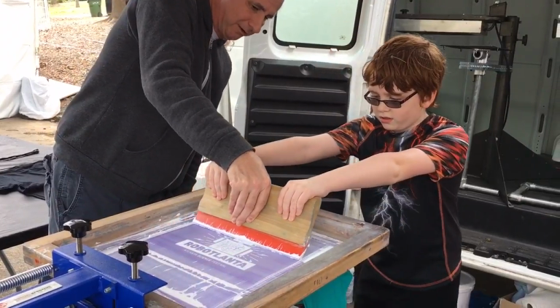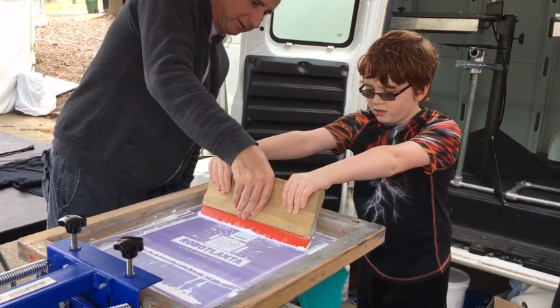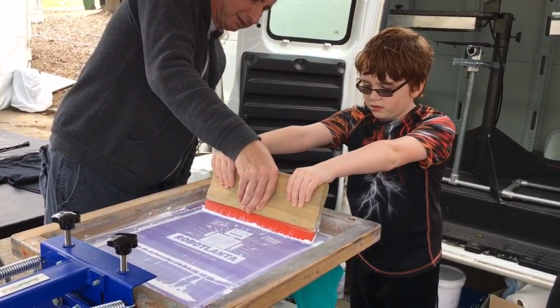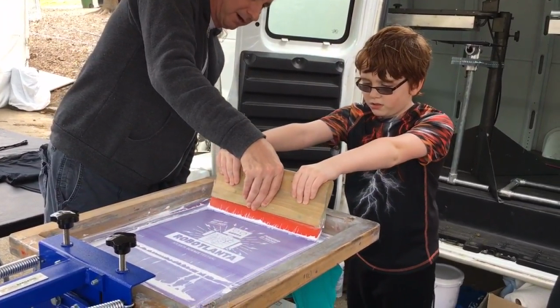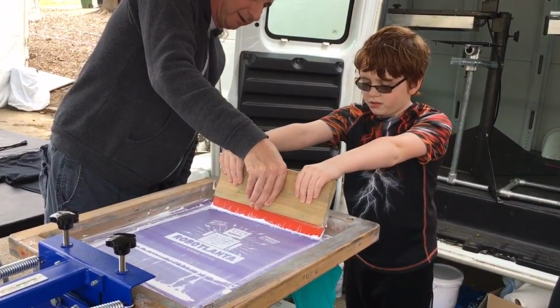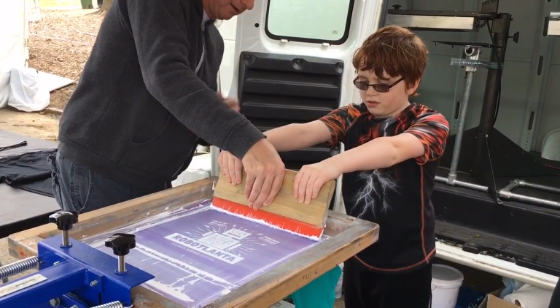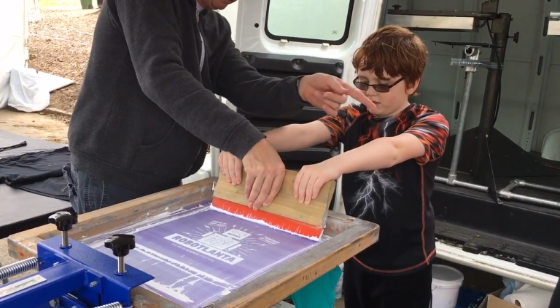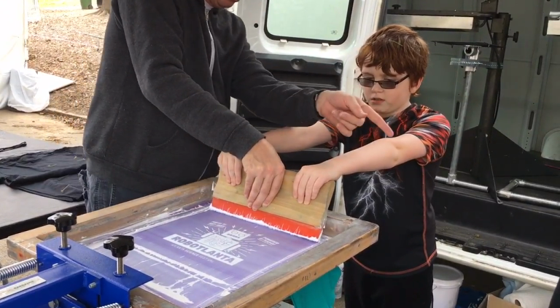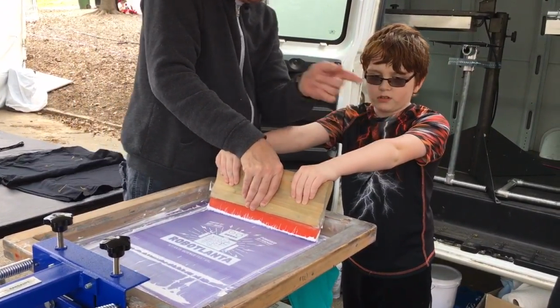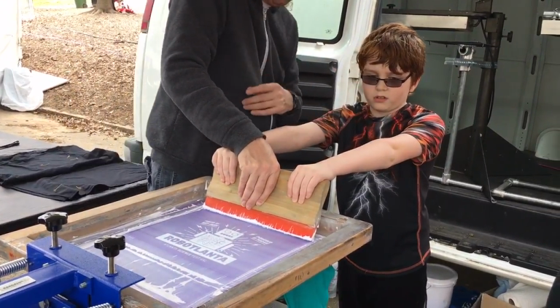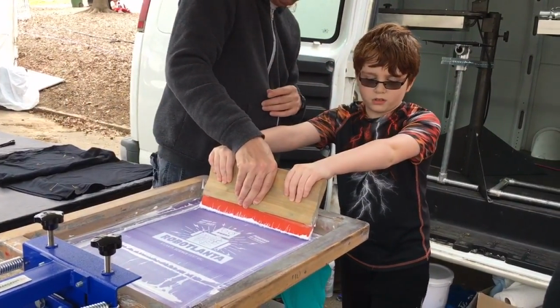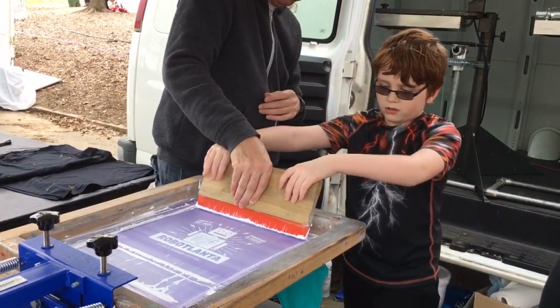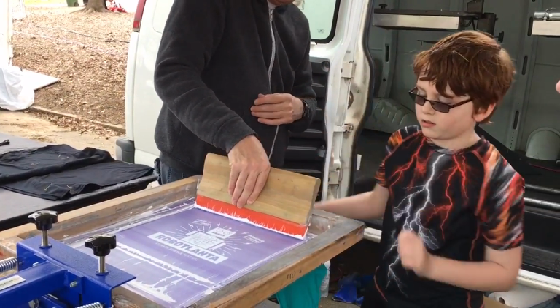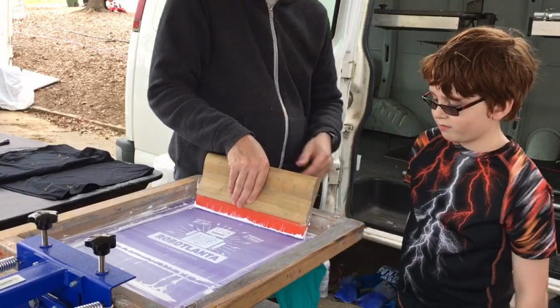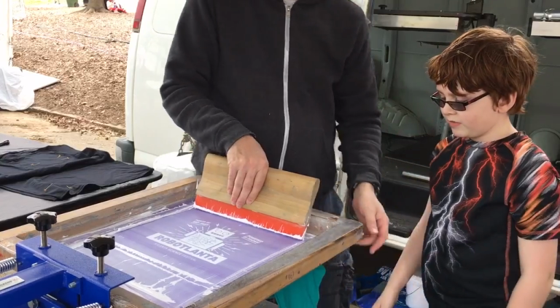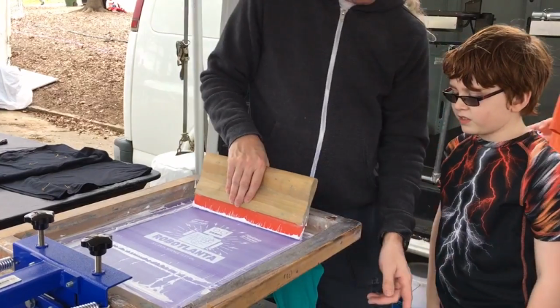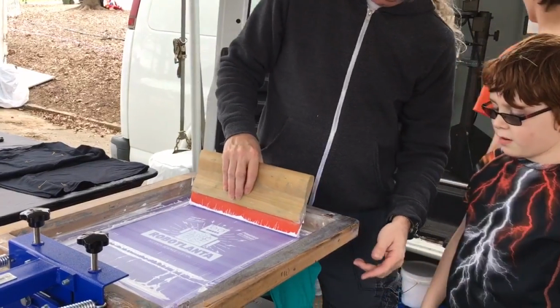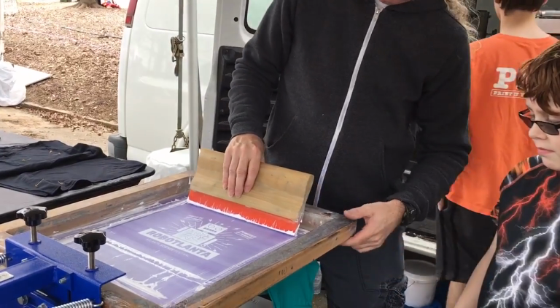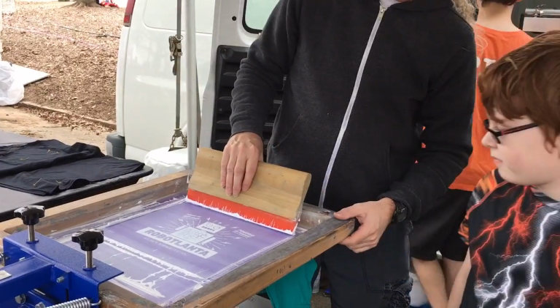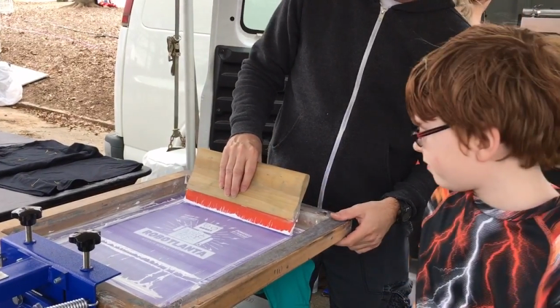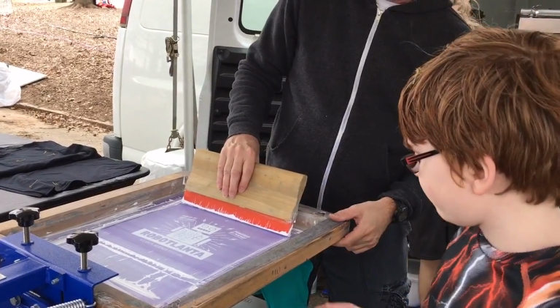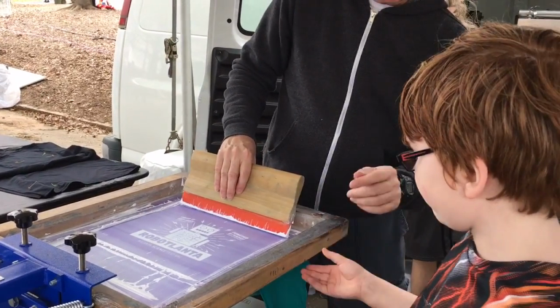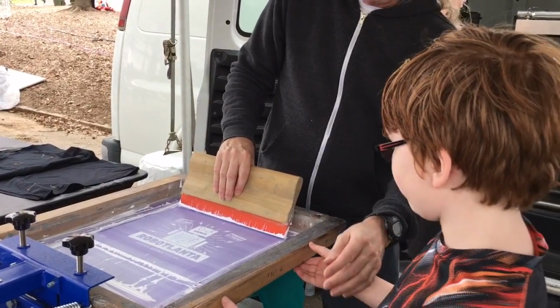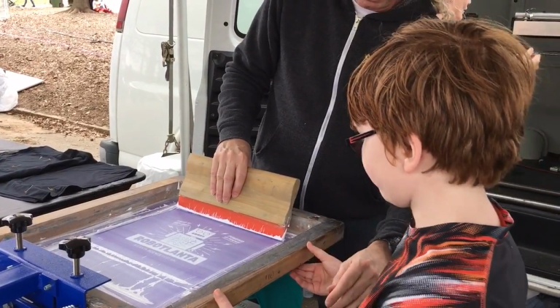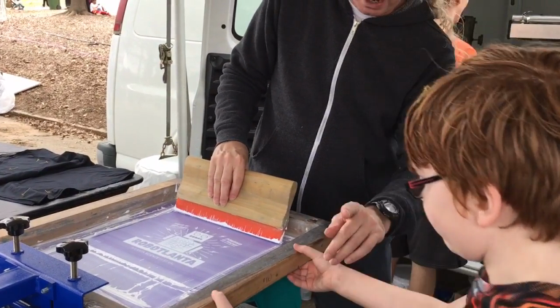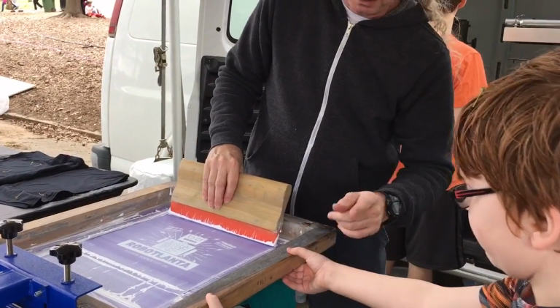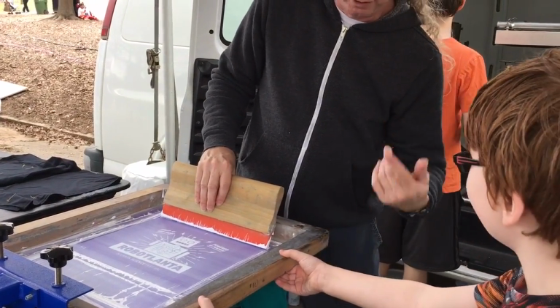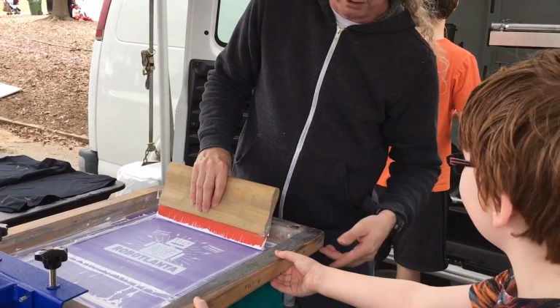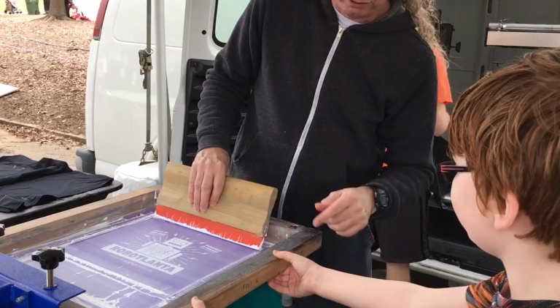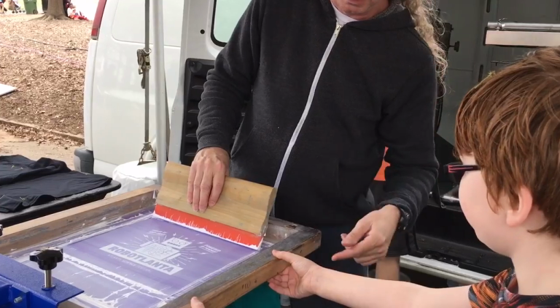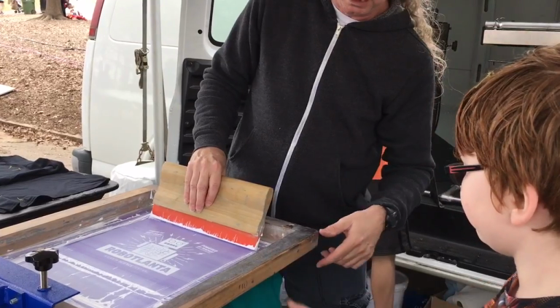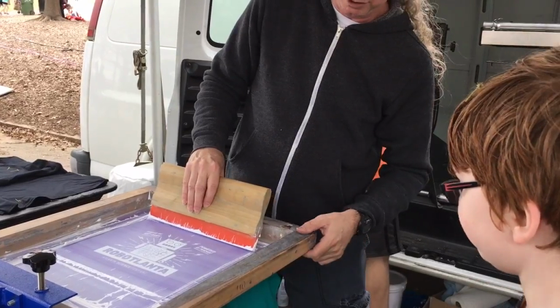Perfect. Stop right there. Okay, step right over there. Take about a half step back. I'll do it myself so you don't kind of get ink on it.